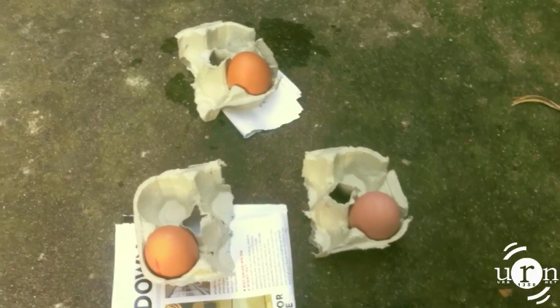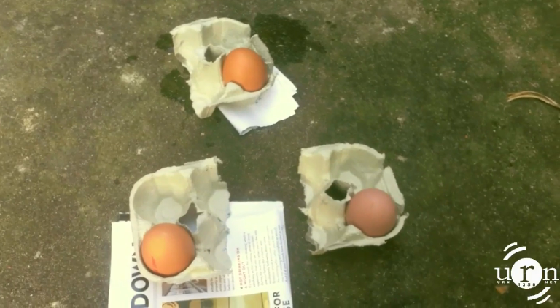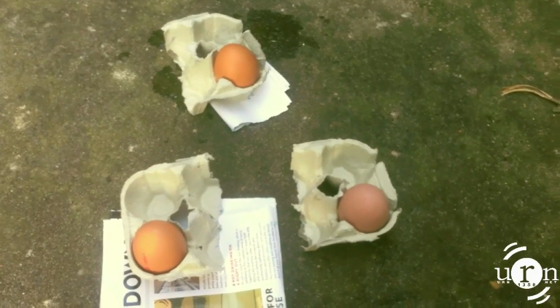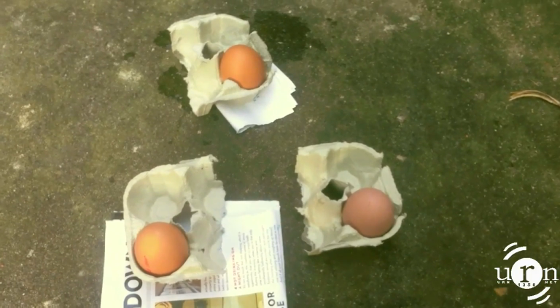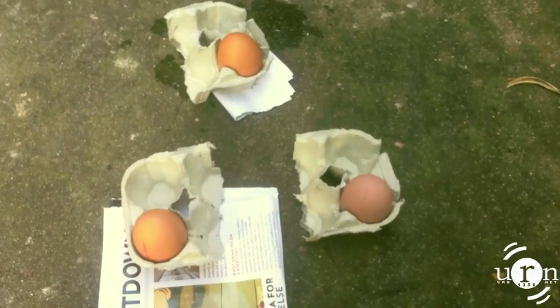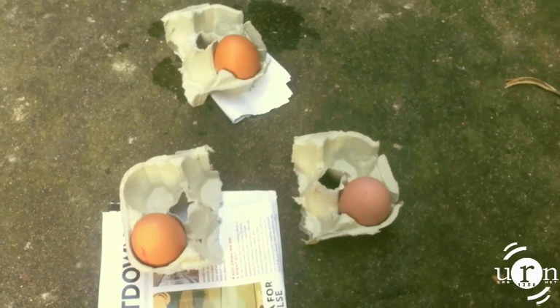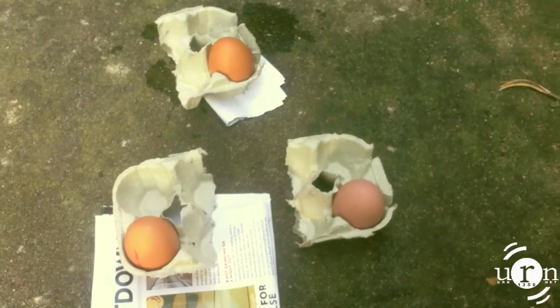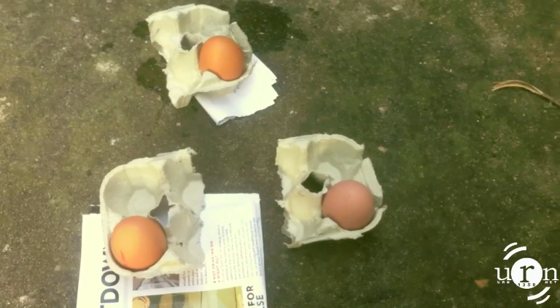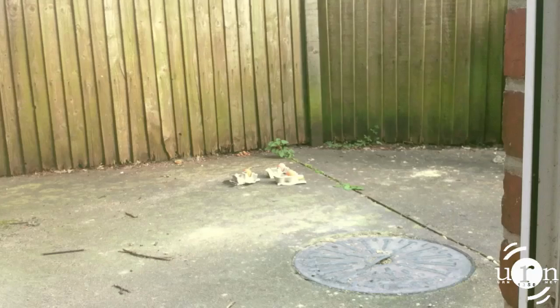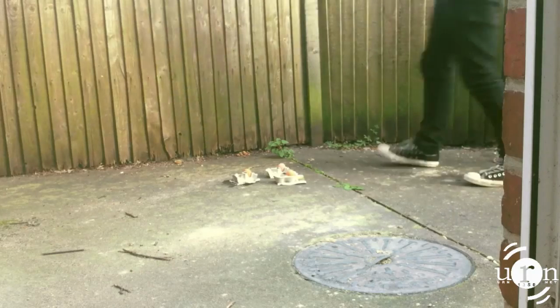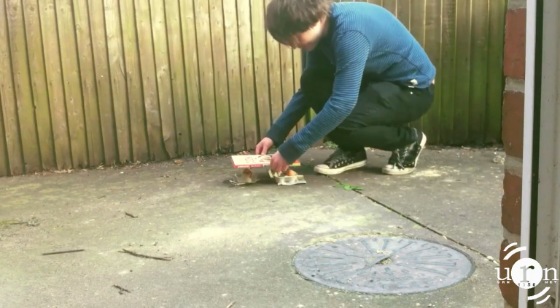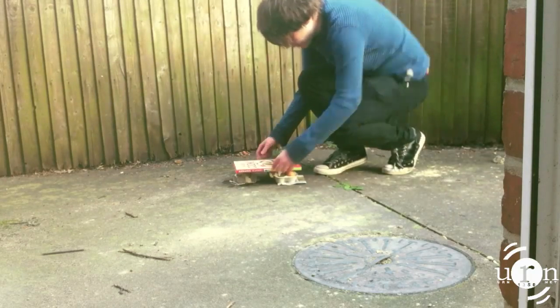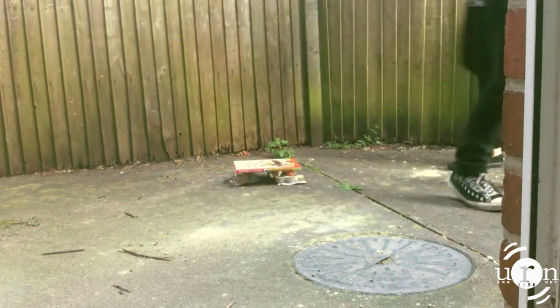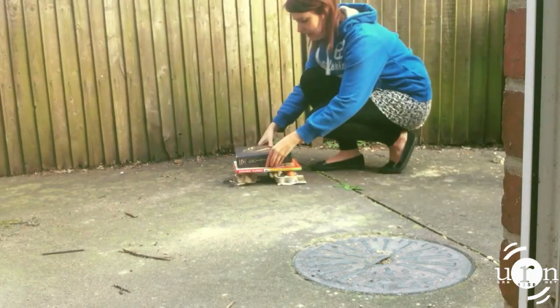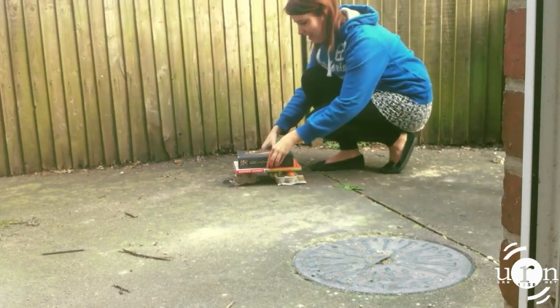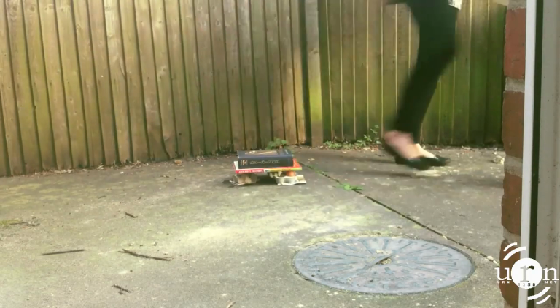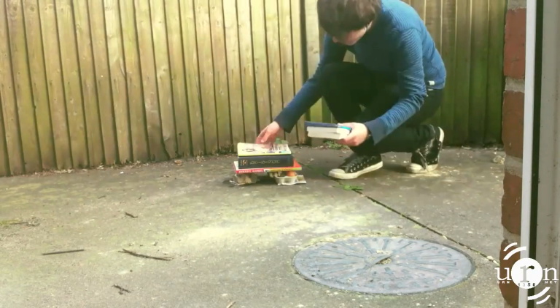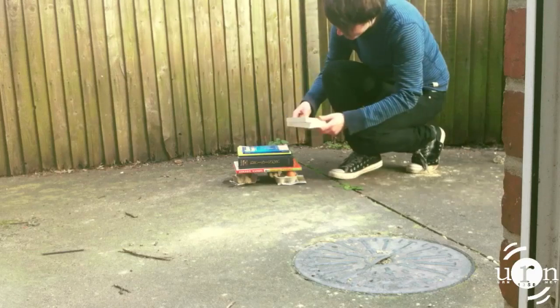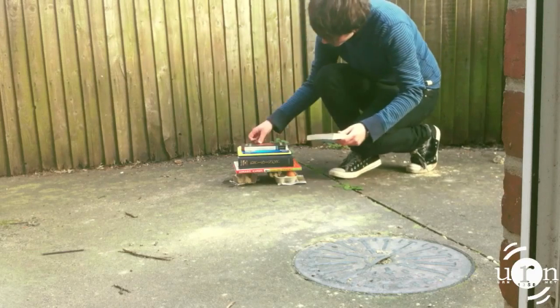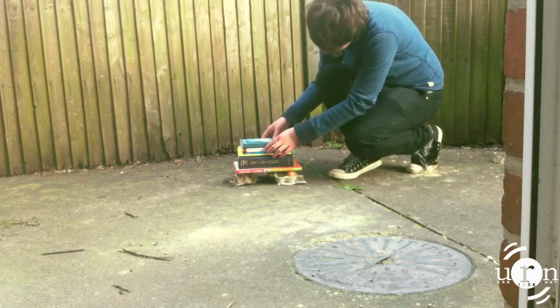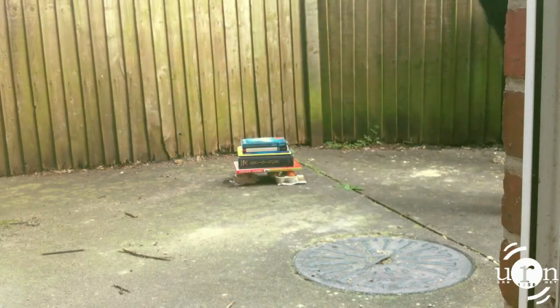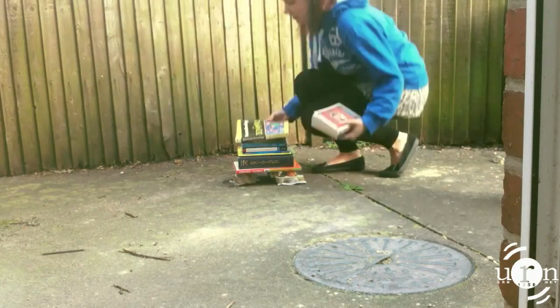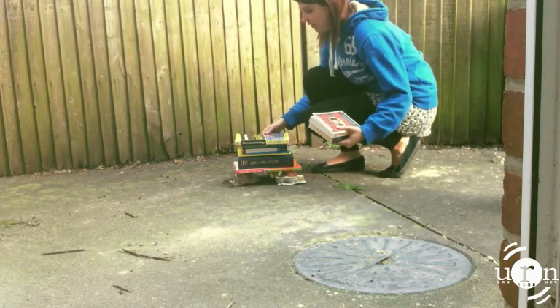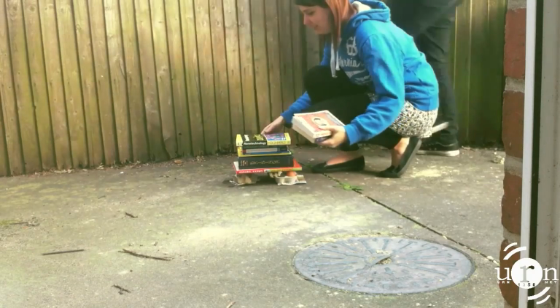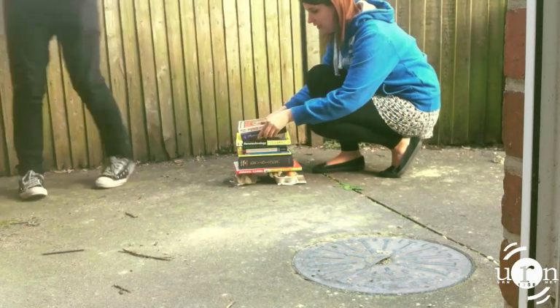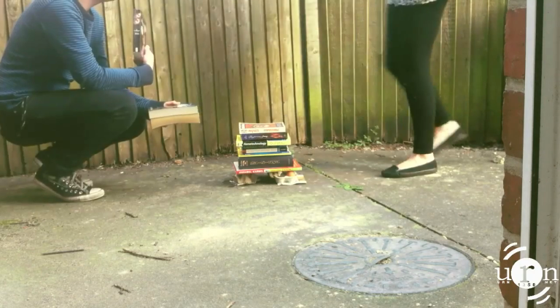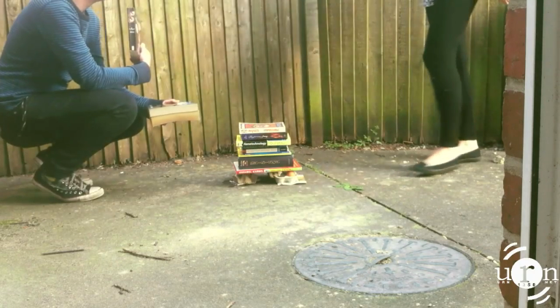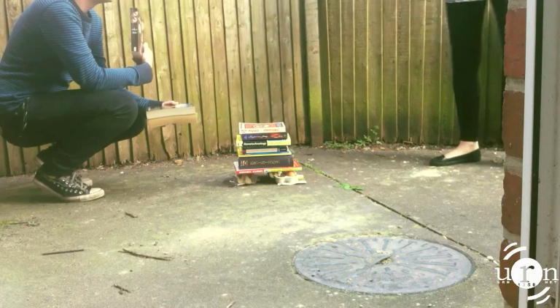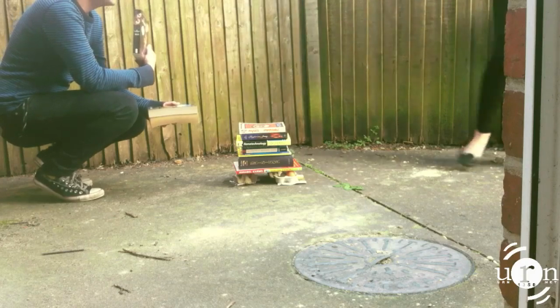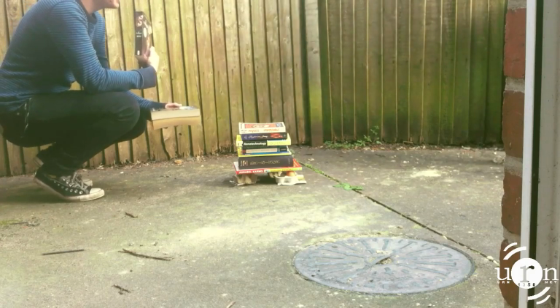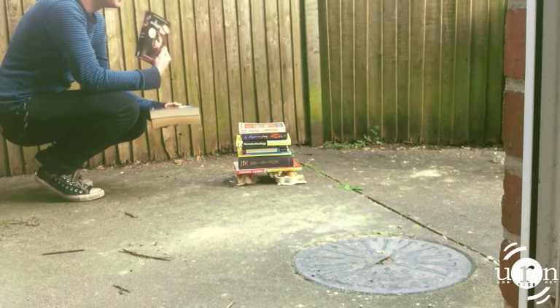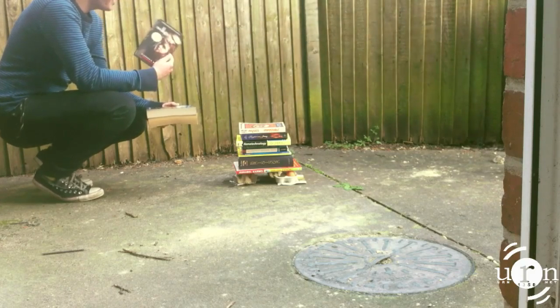So here are the eggs we're going to test. Don't let us down. Today's experiment is a simple compression test, and to do this we're just stacking items on top of the eggs until they break. Really? Twilight?